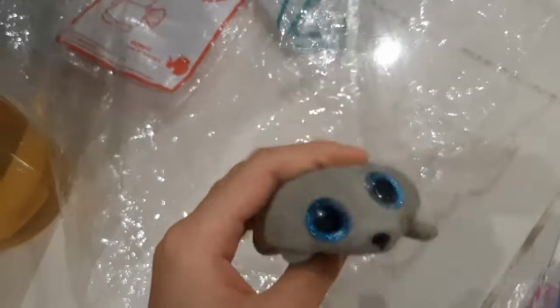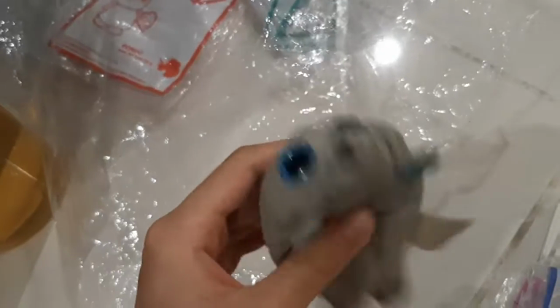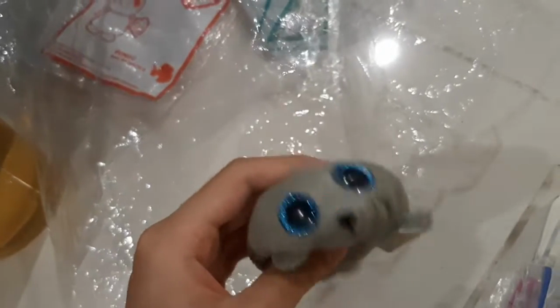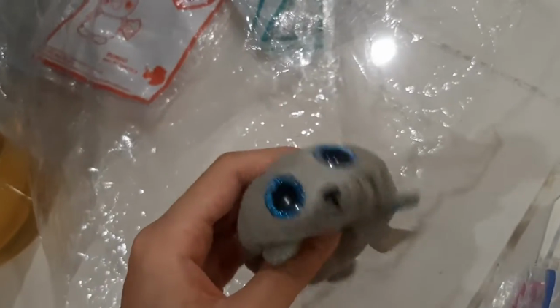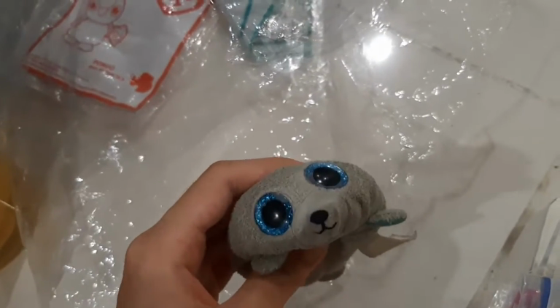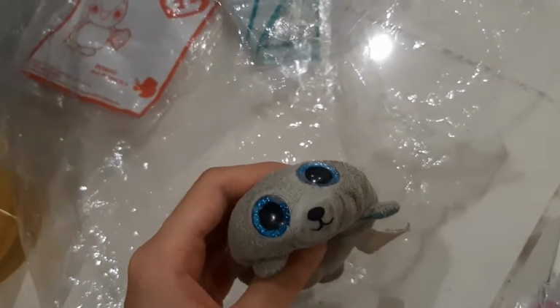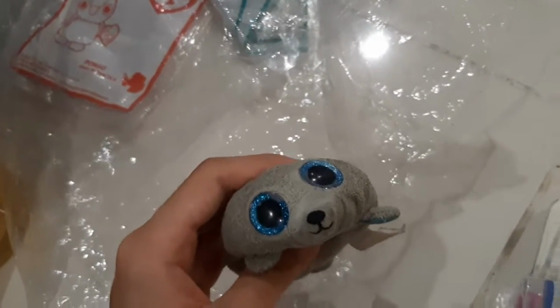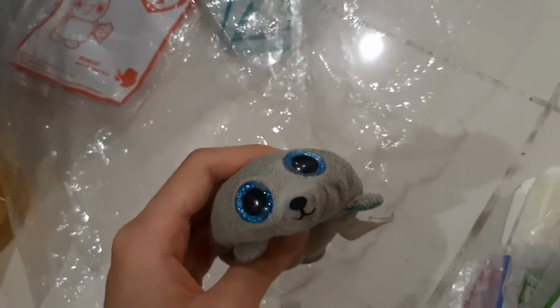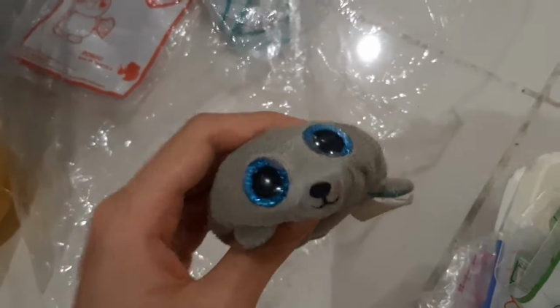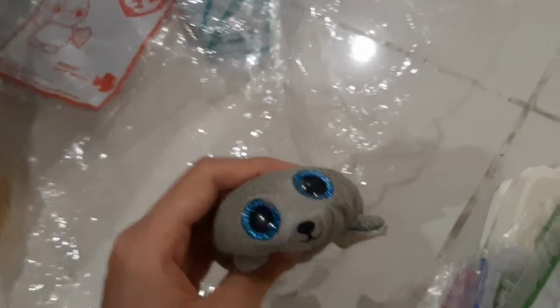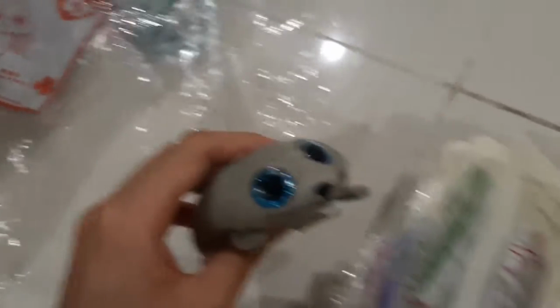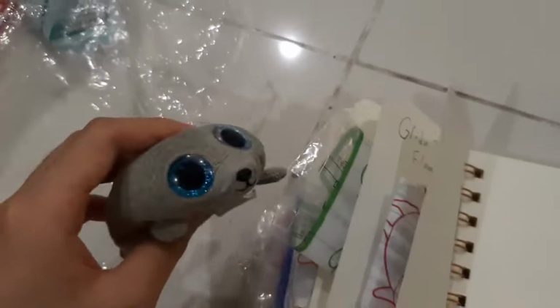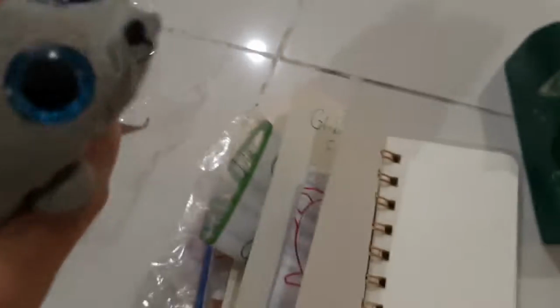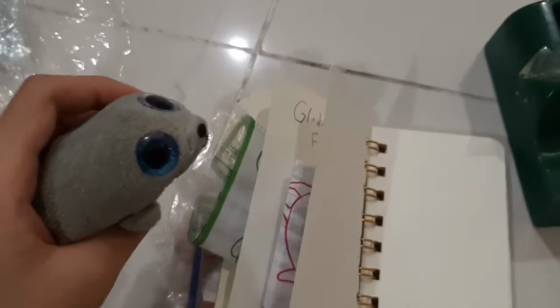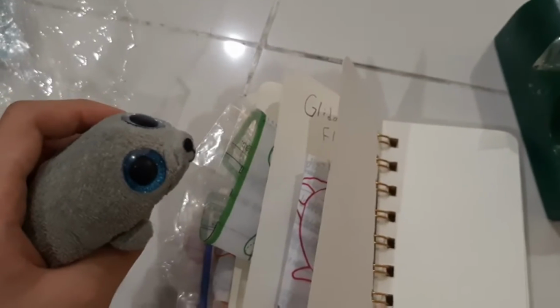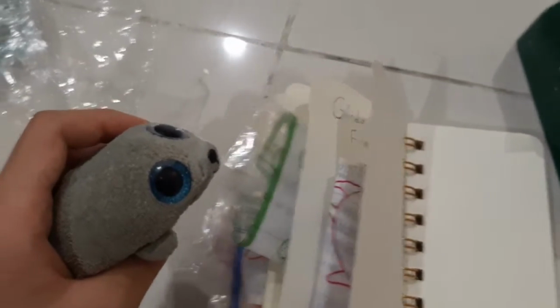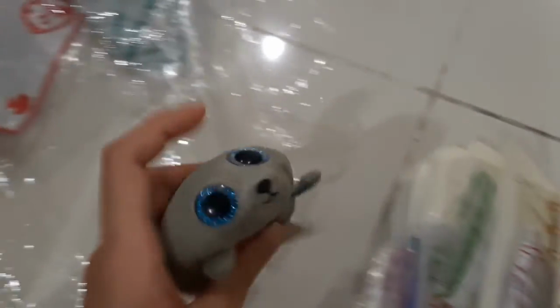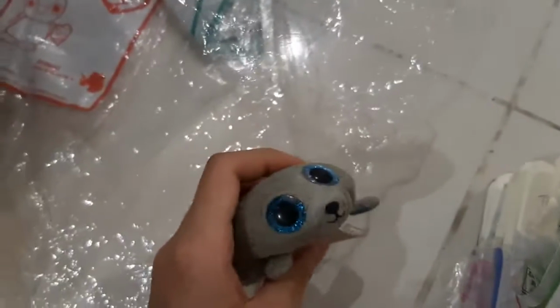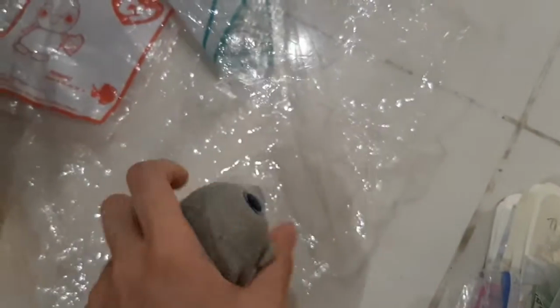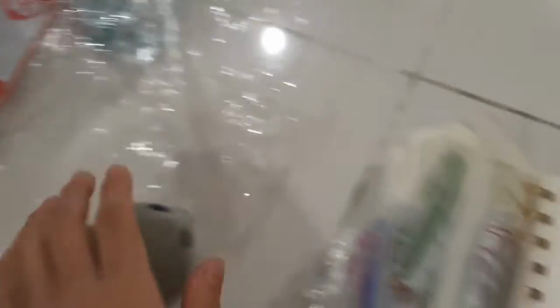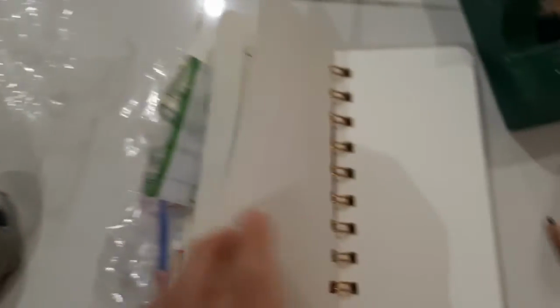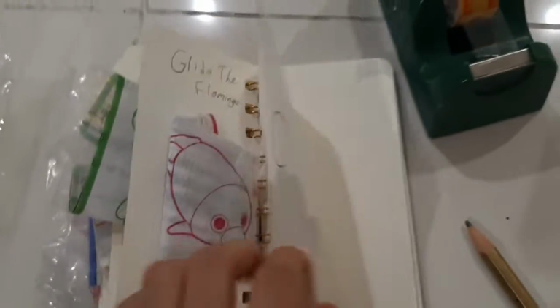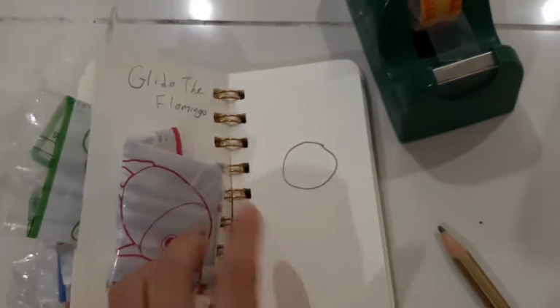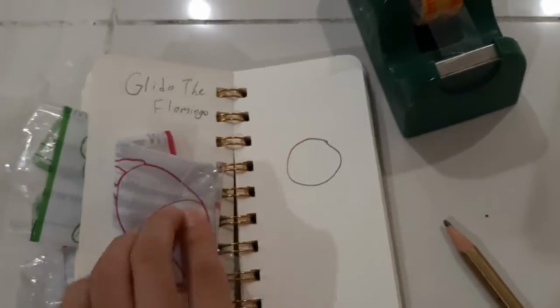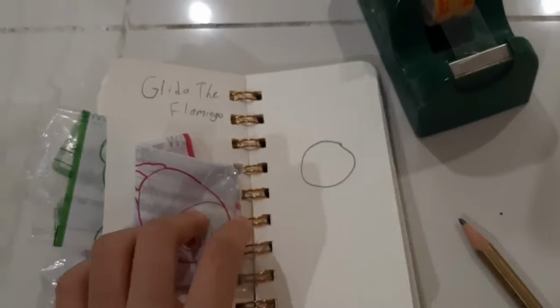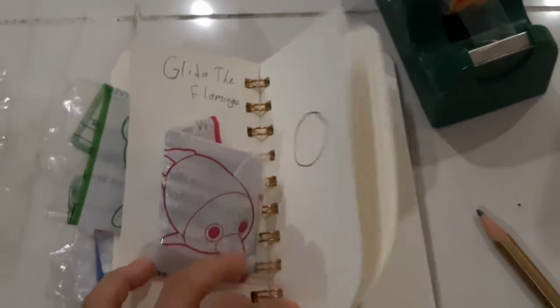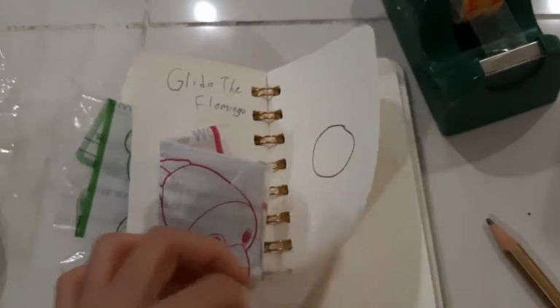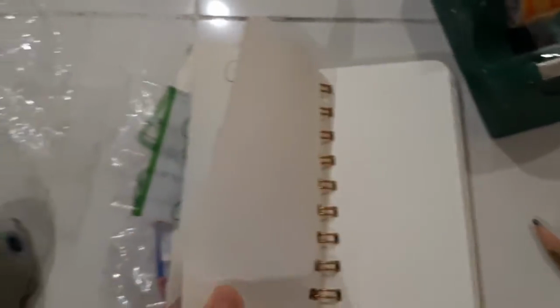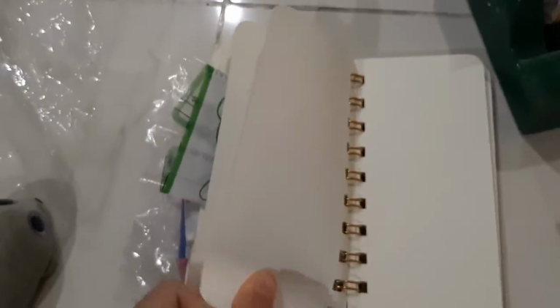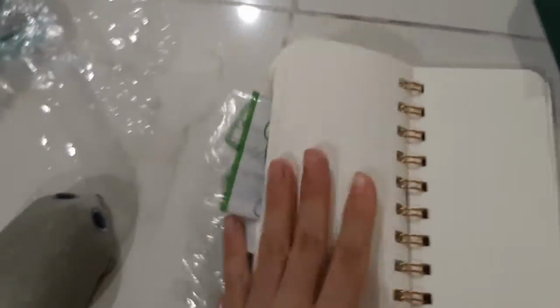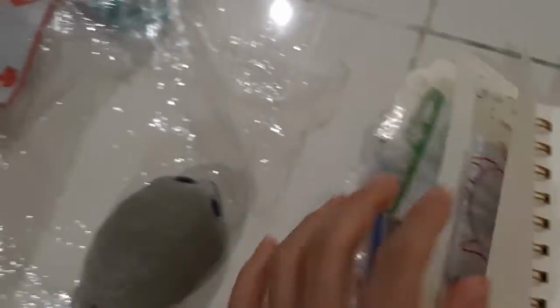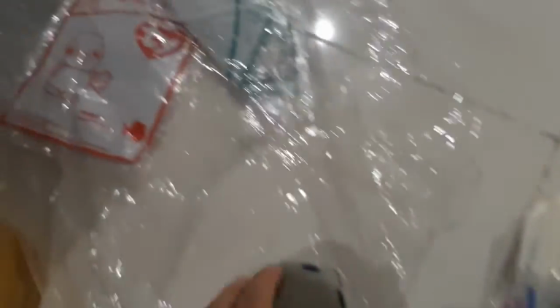Hi, Sima here and welcome back to T-Wine Team. I'll be sticking another T-Wine plastic bag into my scrapbook. Last one was Gilda the Flamingo, and now we'll stick a different one.